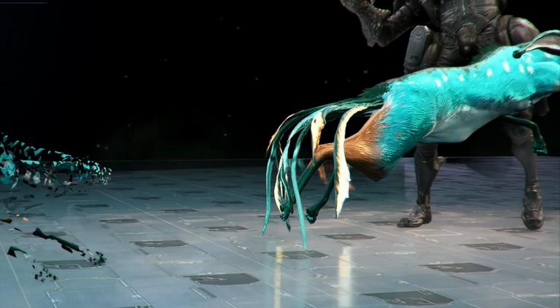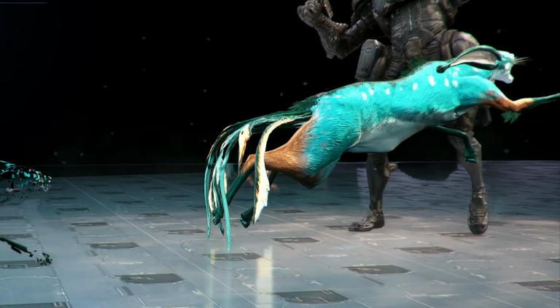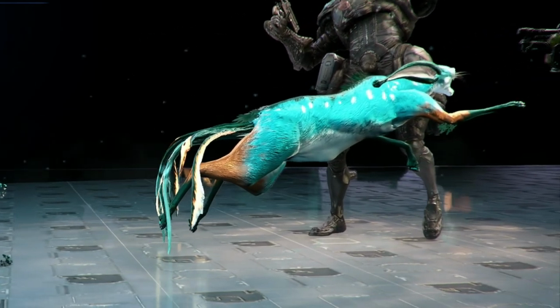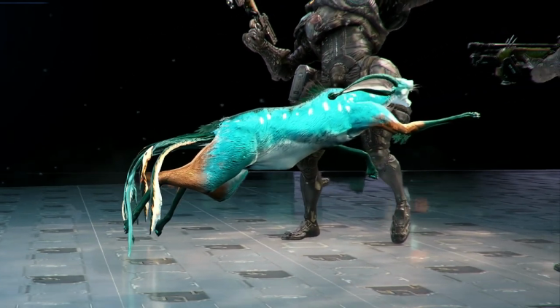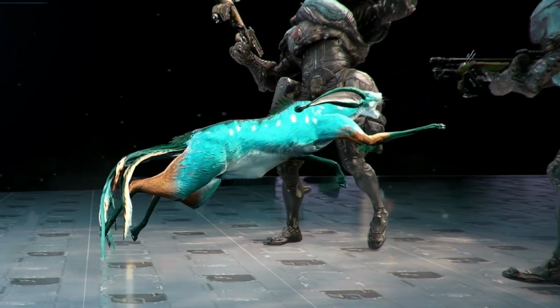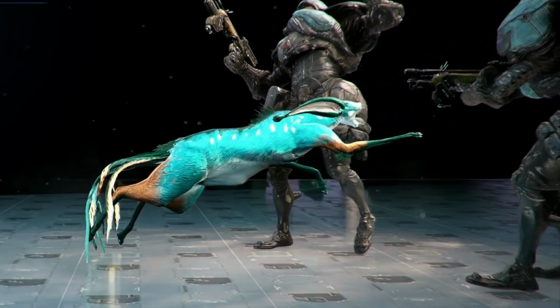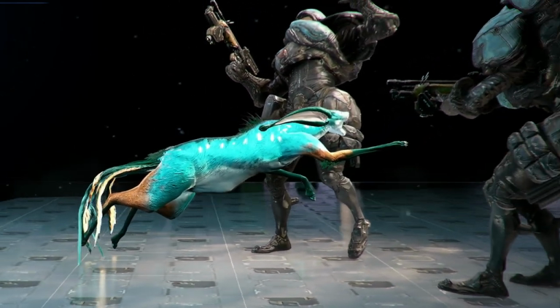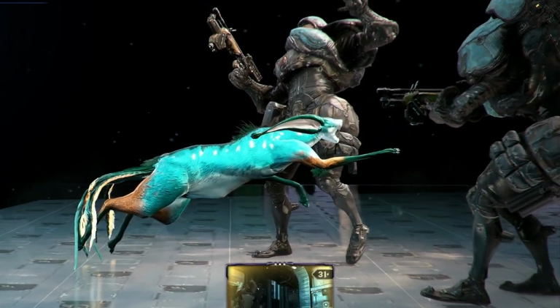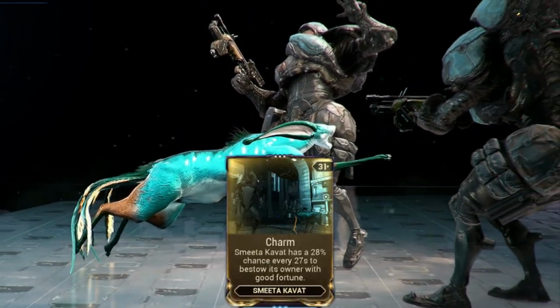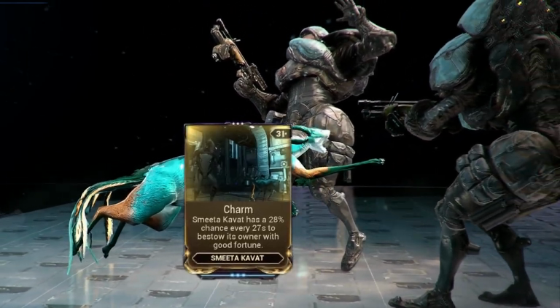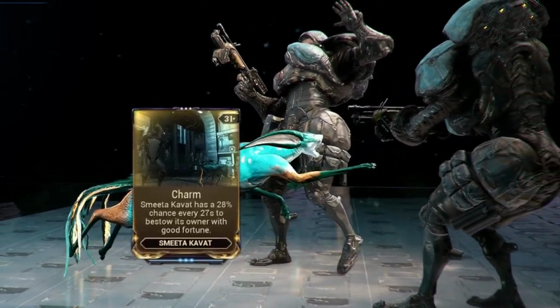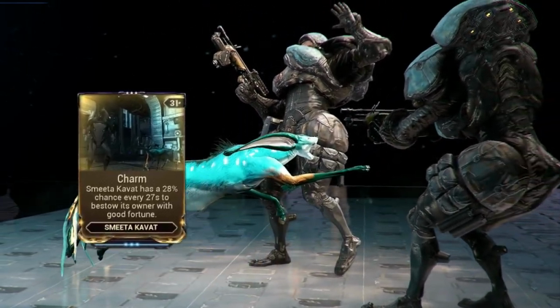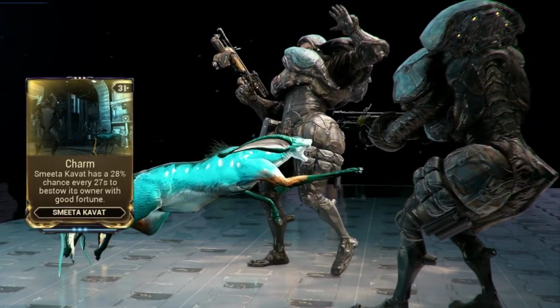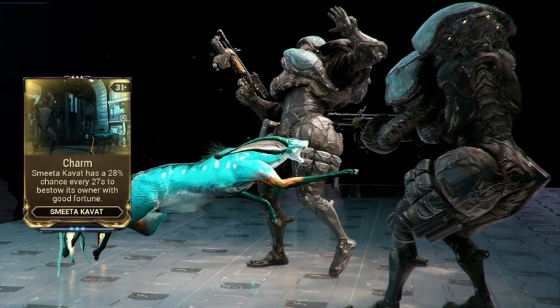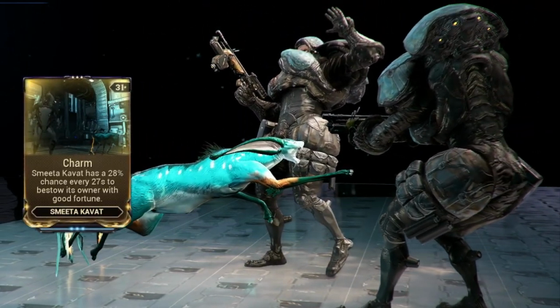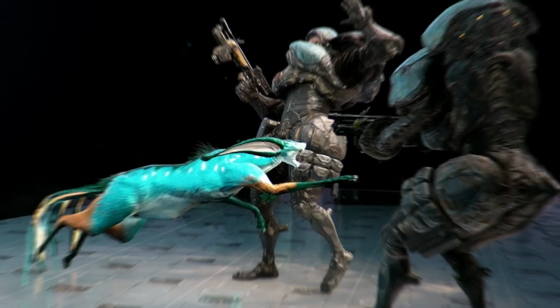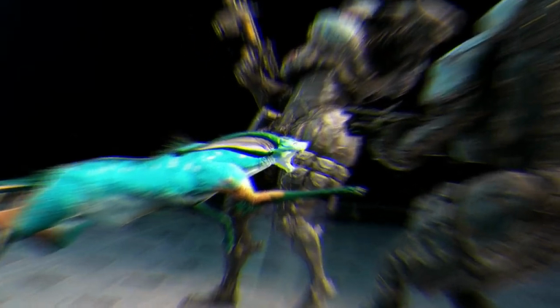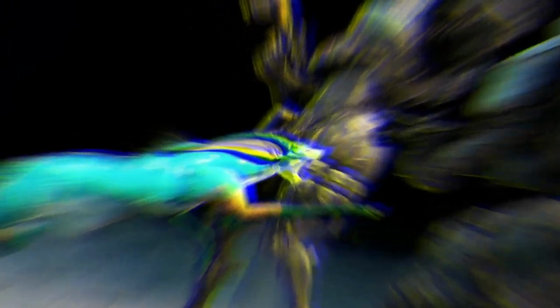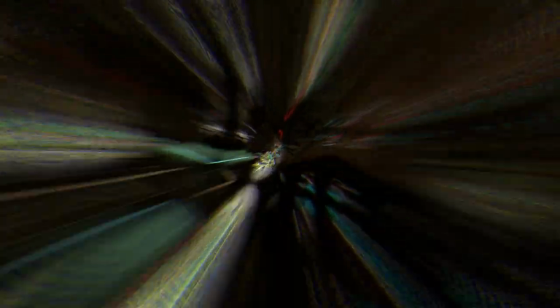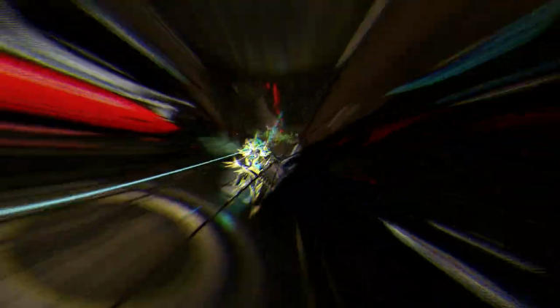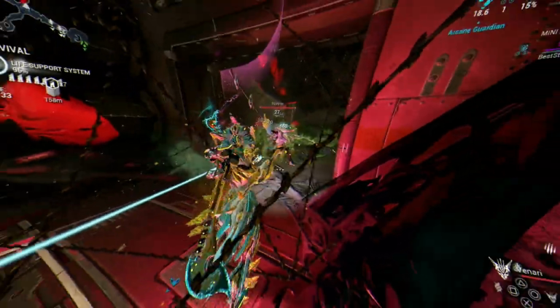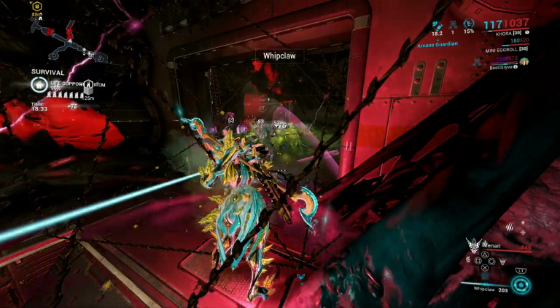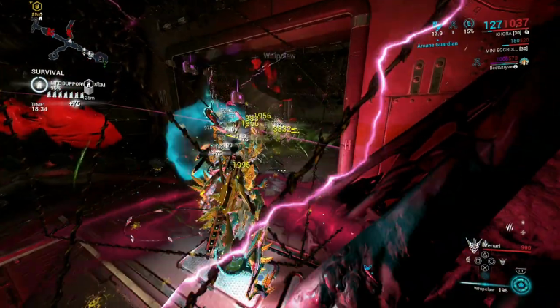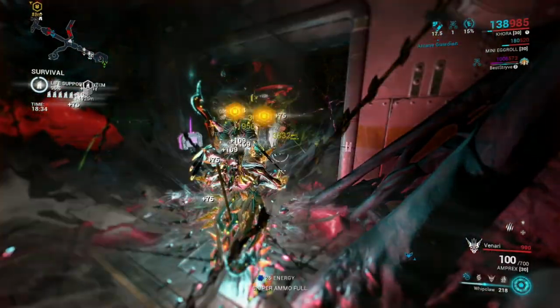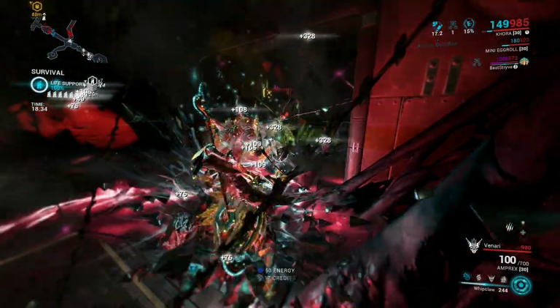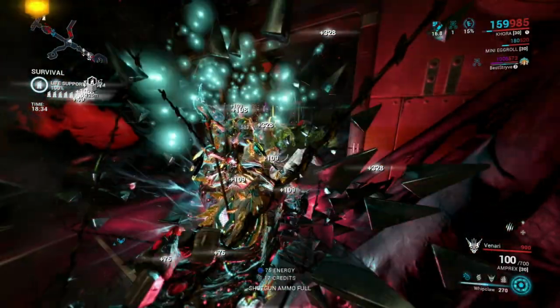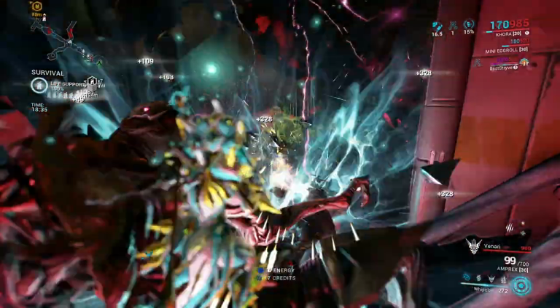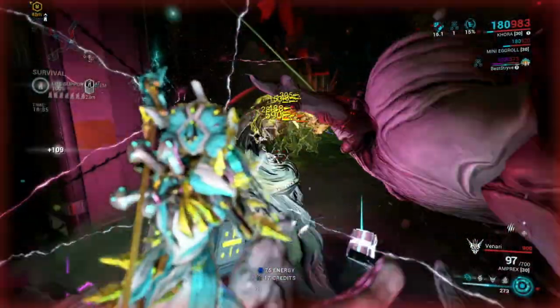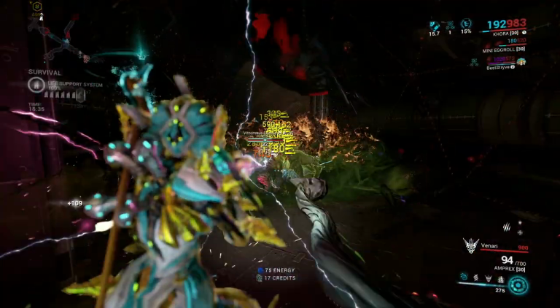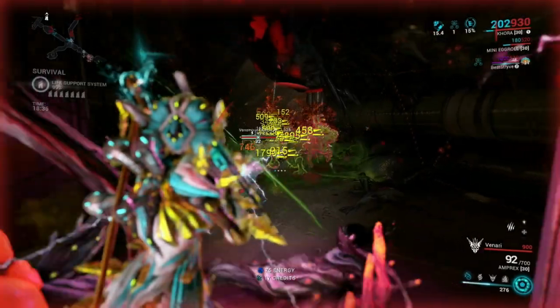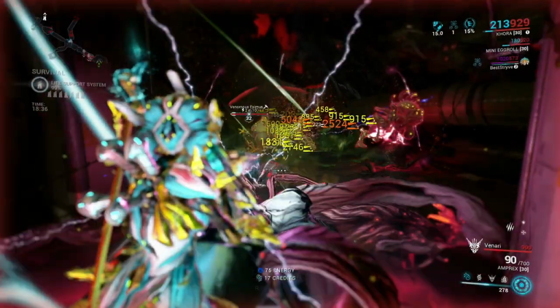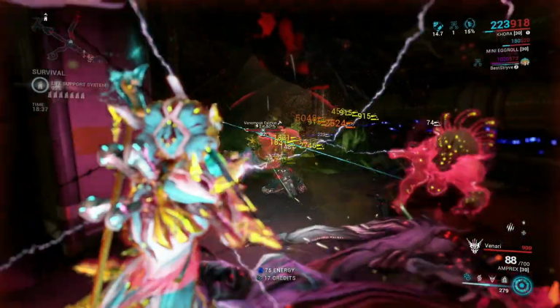I also bring my Smeeta Kavat companion equipped with the mod Charm. This also has a drop chance for resources. Here I am bringing my Warframe Khora, modded with Pilfering Strangledome and a Smeeta Kavat modded with Charm.